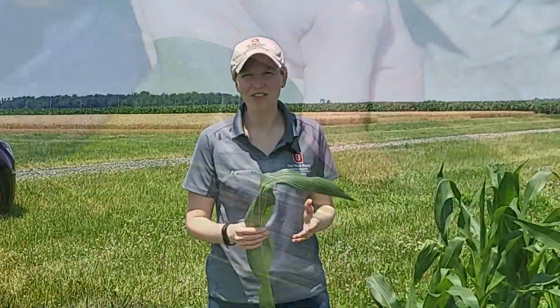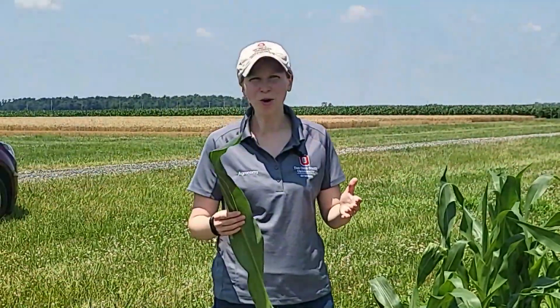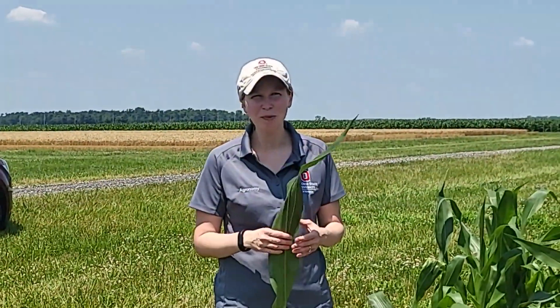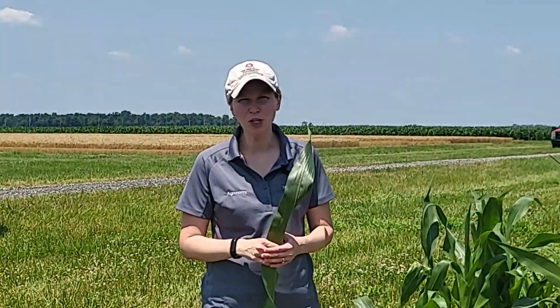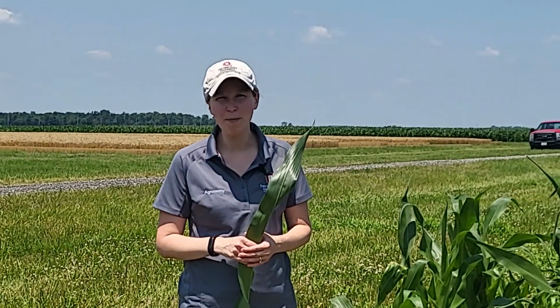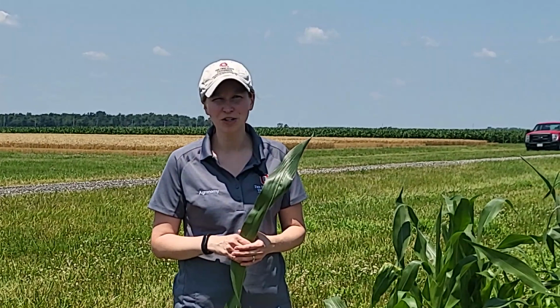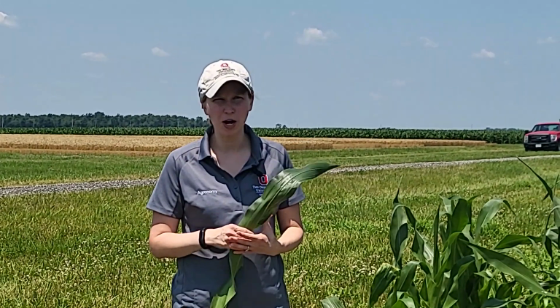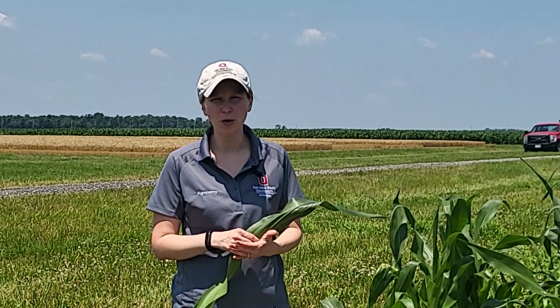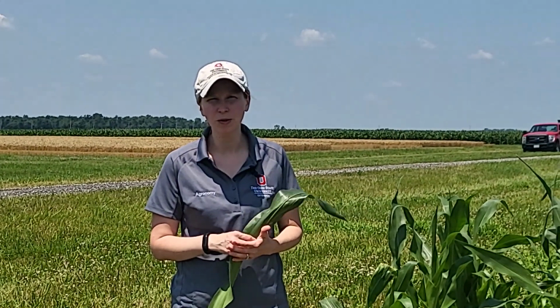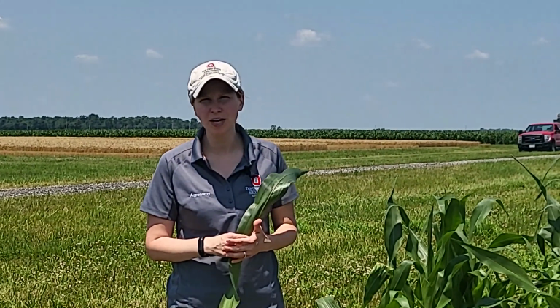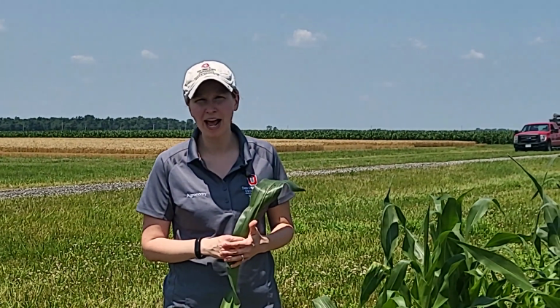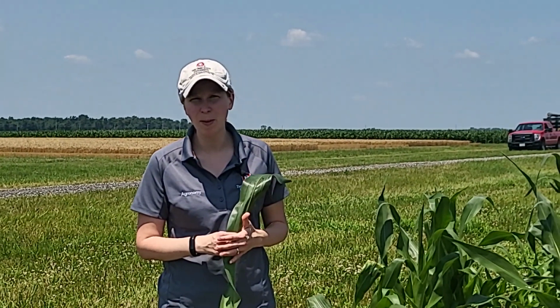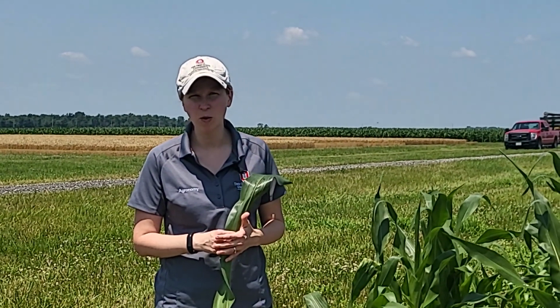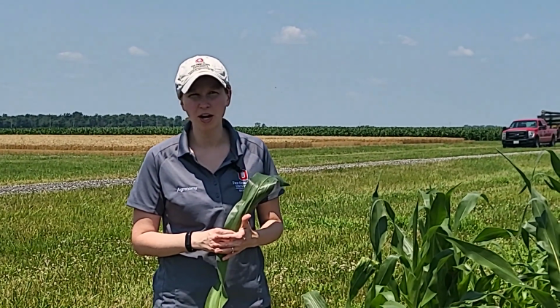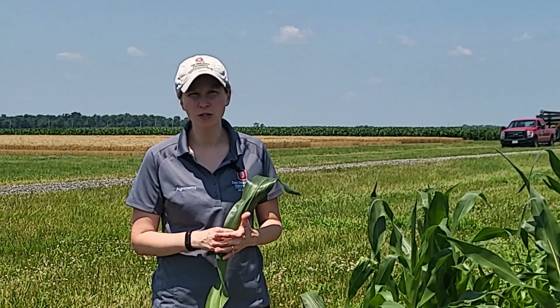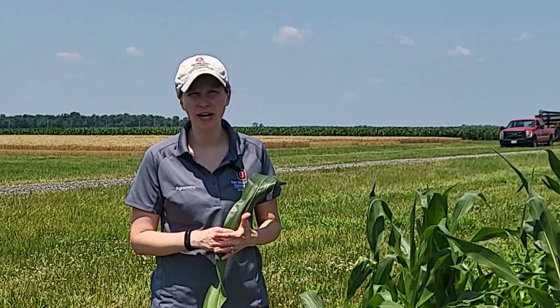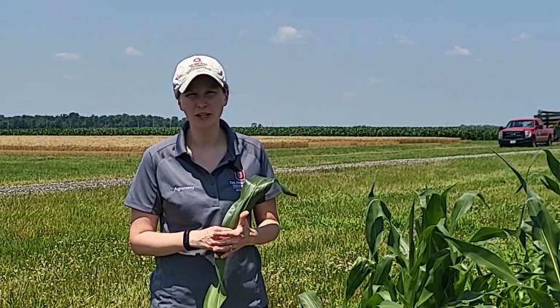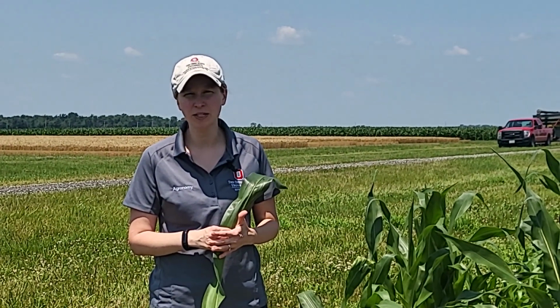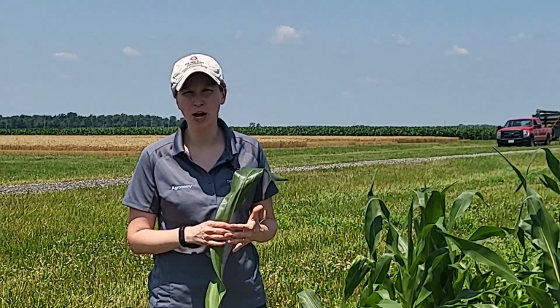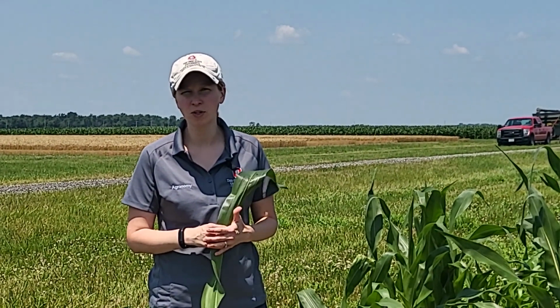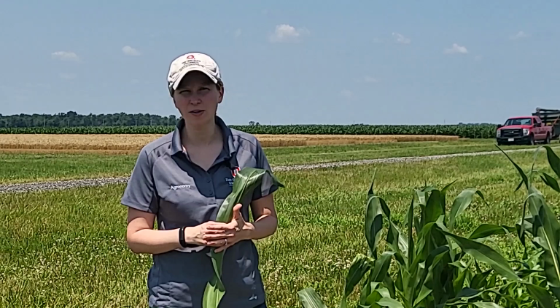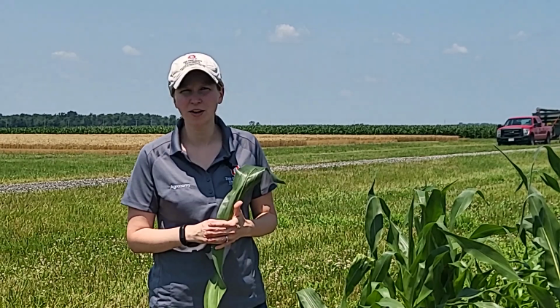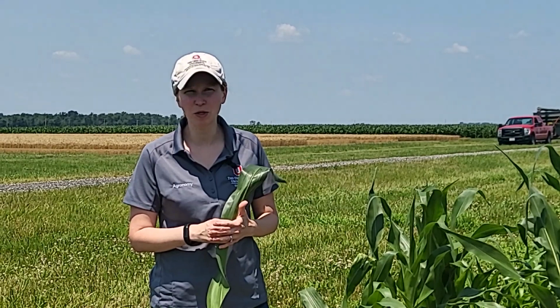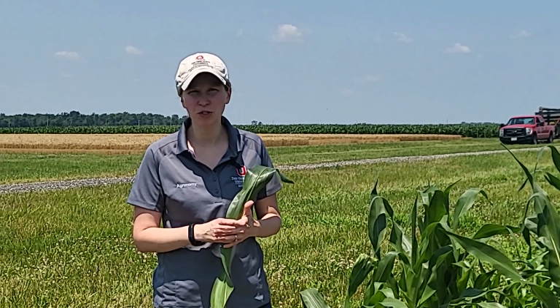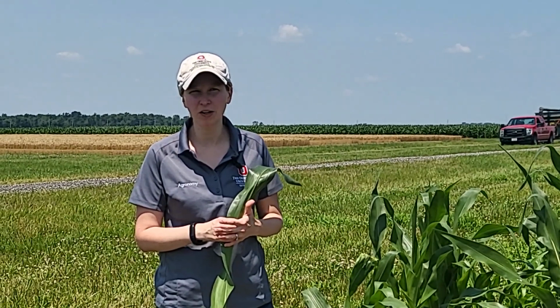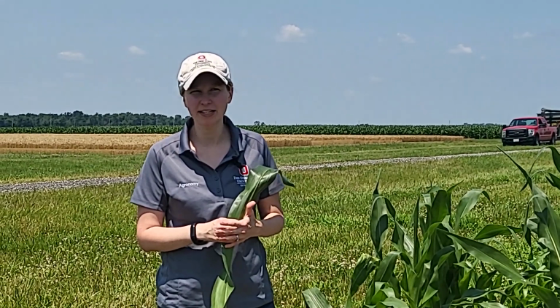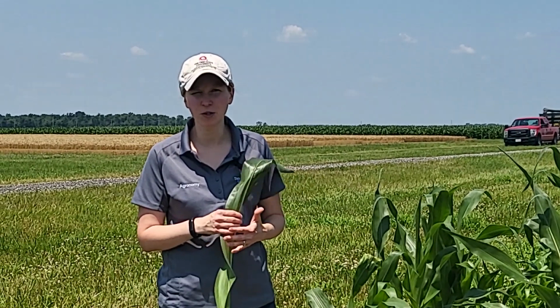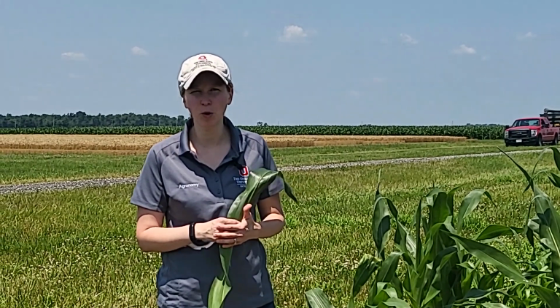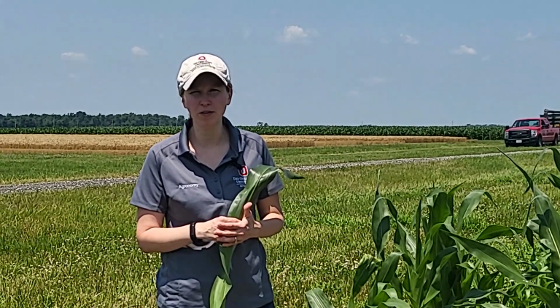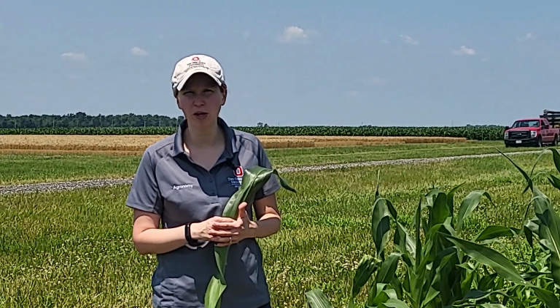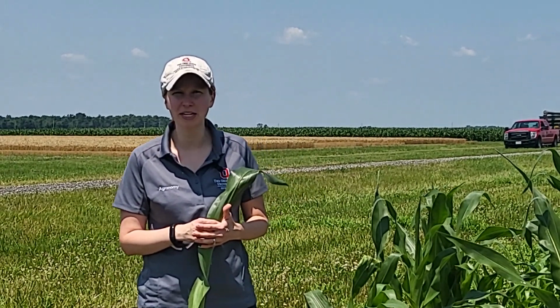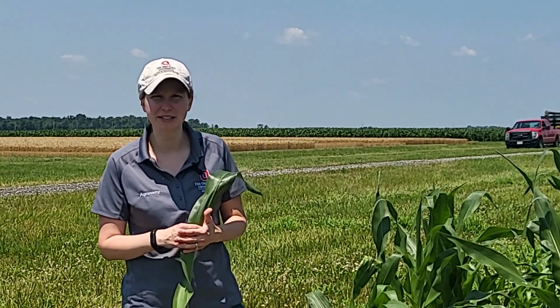If you have more questions about tar spot, make sure you're subscribed to our corn newsletter at agcrops.osu.edu, and subscribe to the Ohio State Agronomy YouTube channel. Stay tuned for more Battle for the Belt updates.